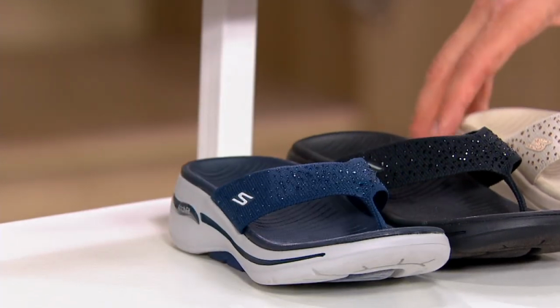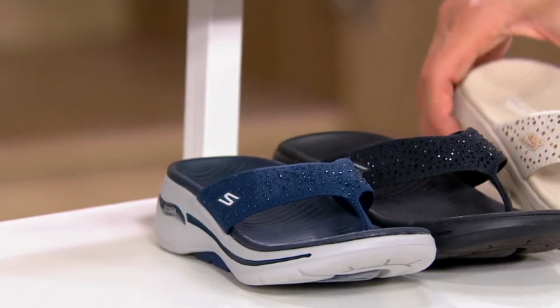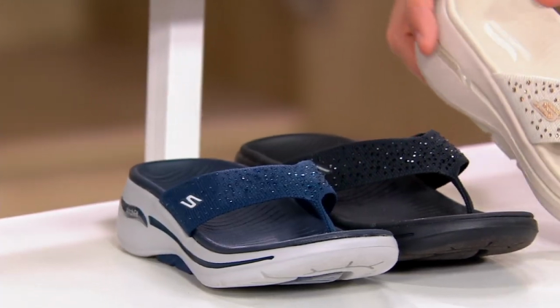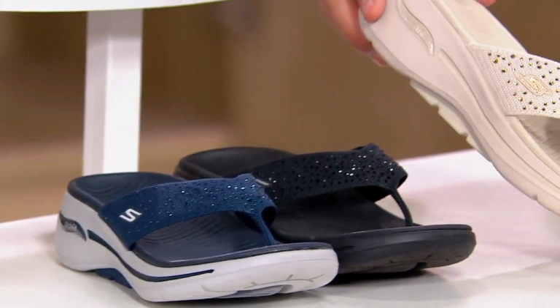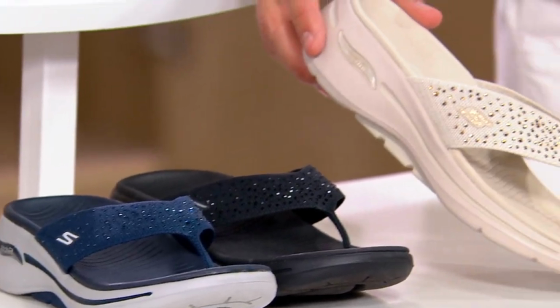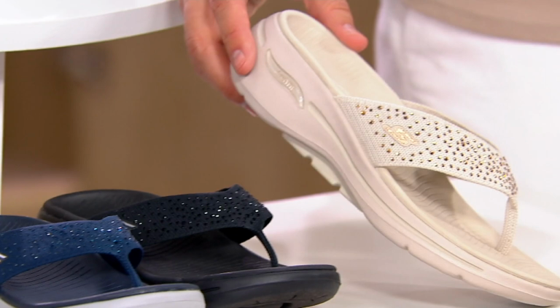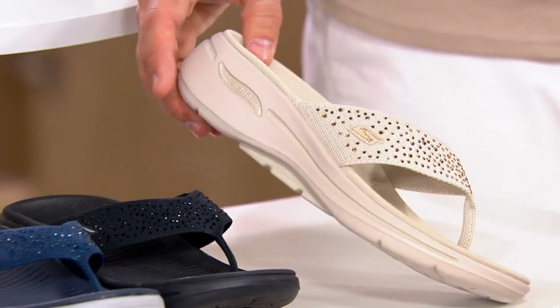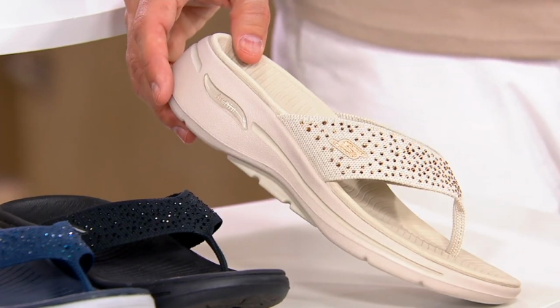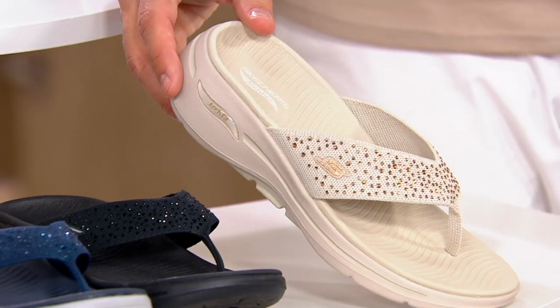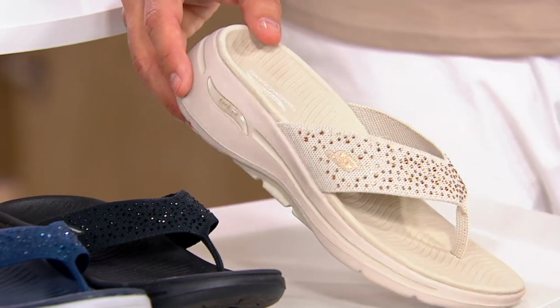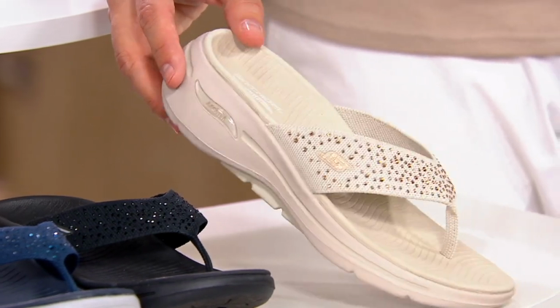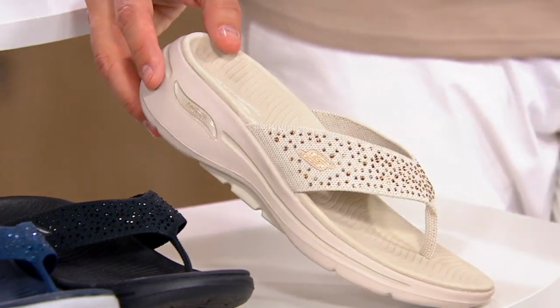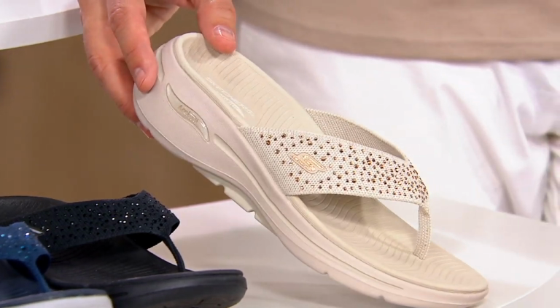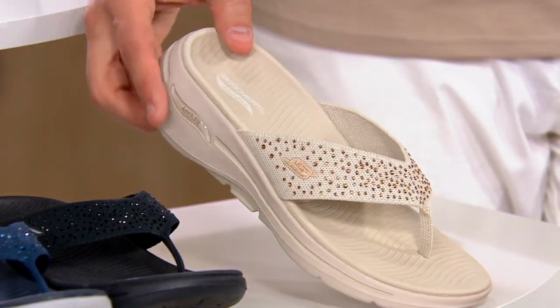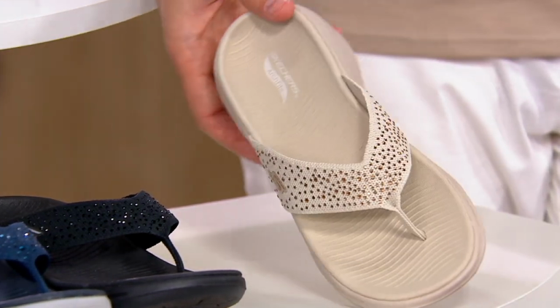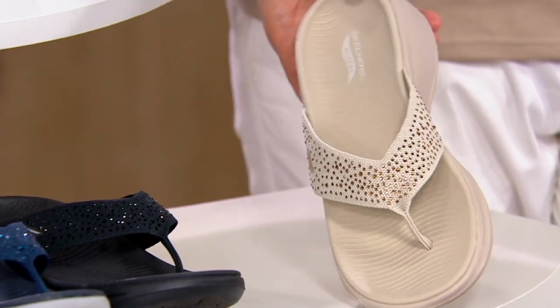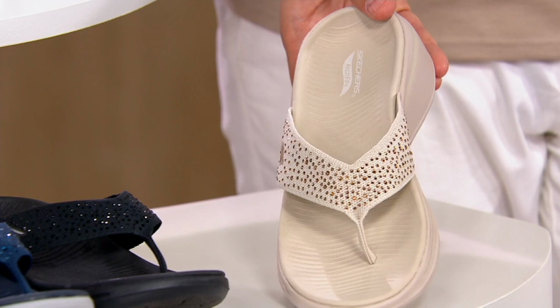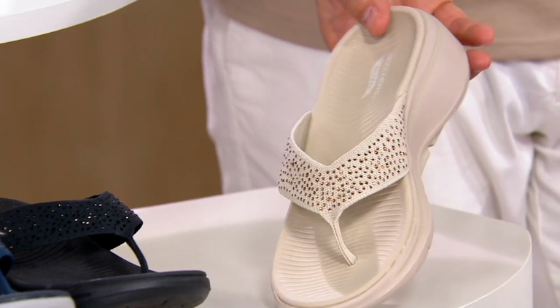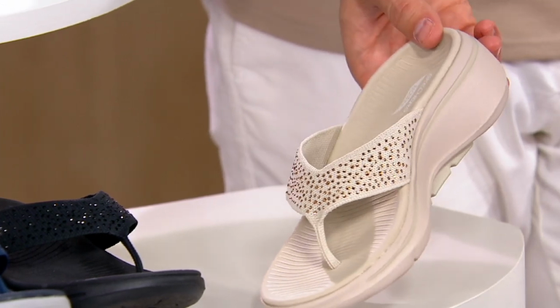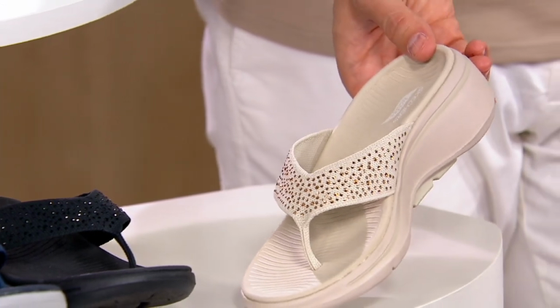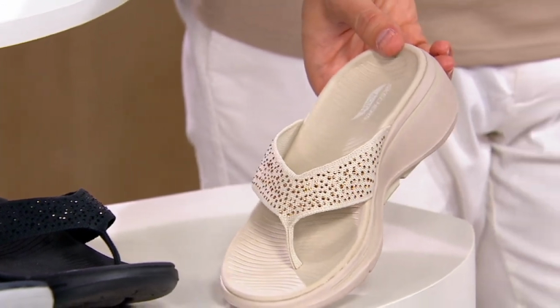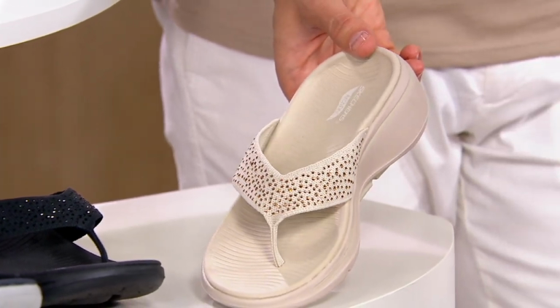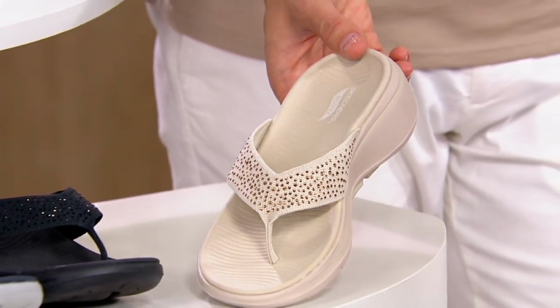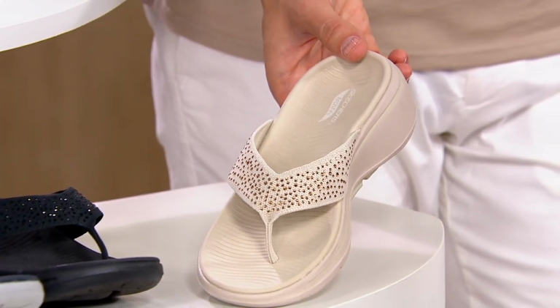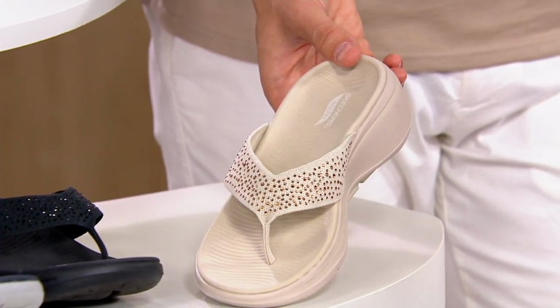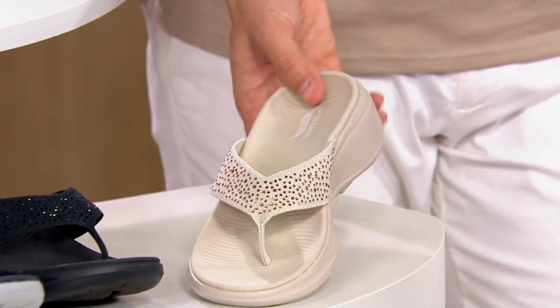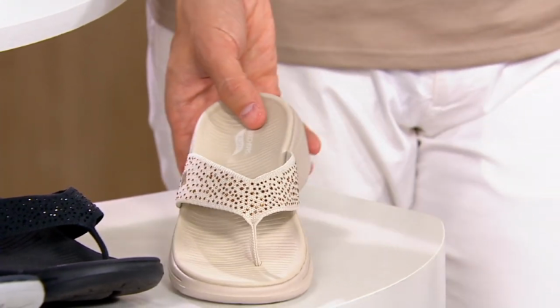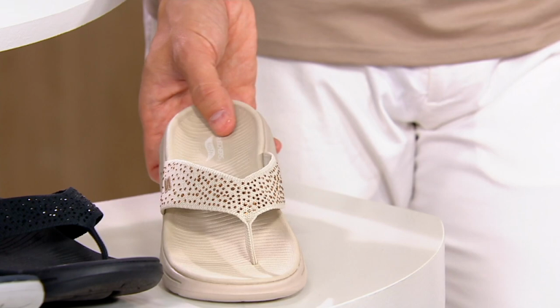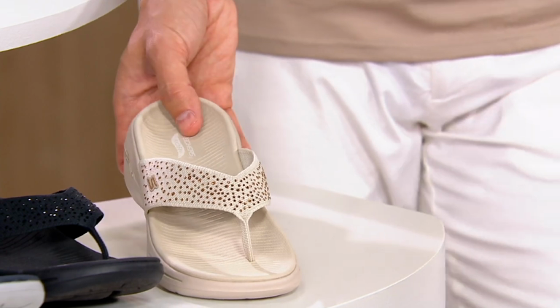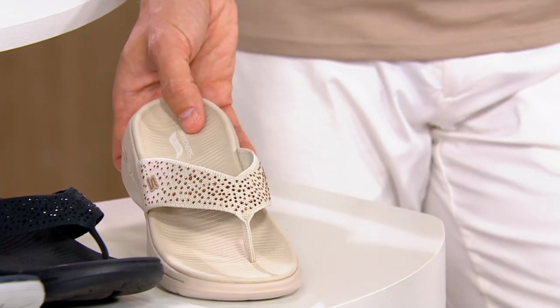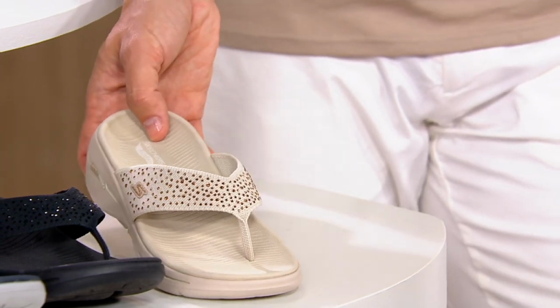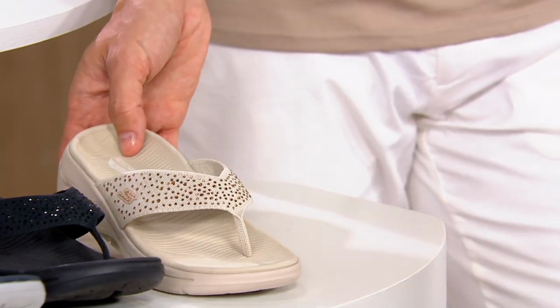Last but not least, we have it in the natural — a beautiful kind of off-white, creamy beige. You can see the rhinestones there, just so beautifully placed. You could even get married on the beach in your wedding dress in these.